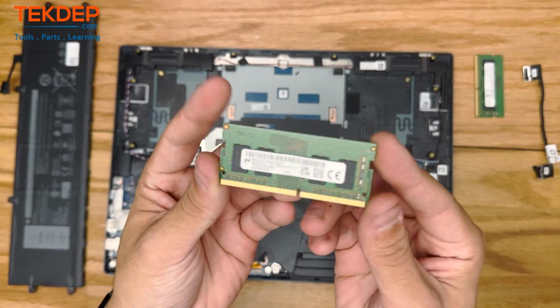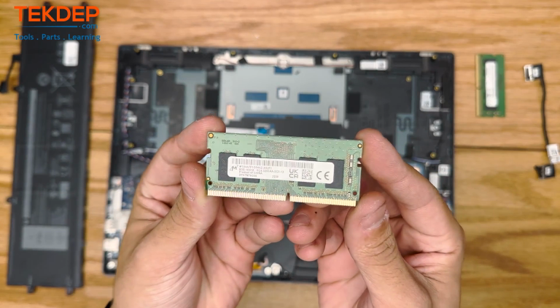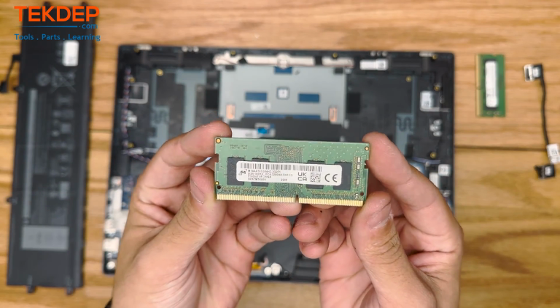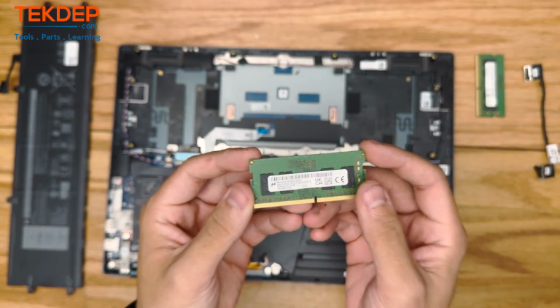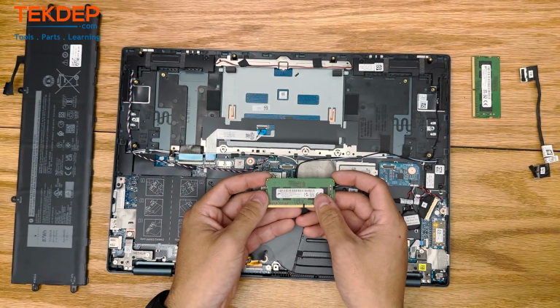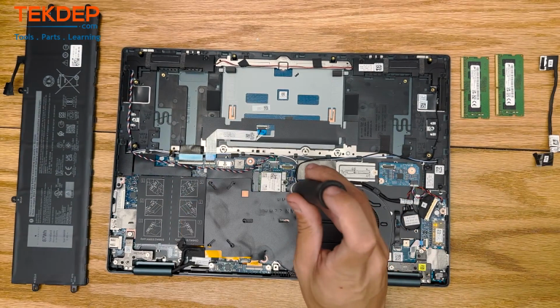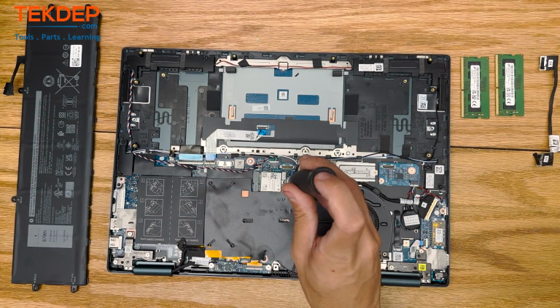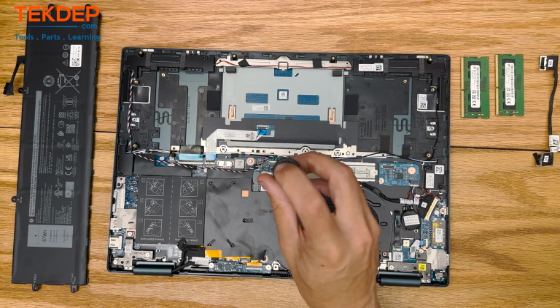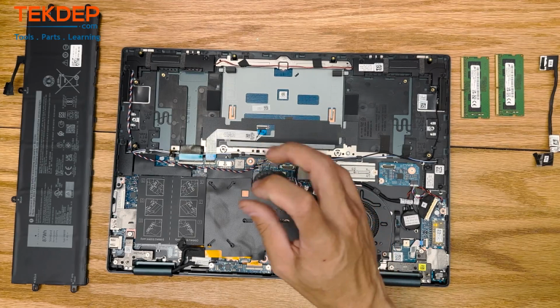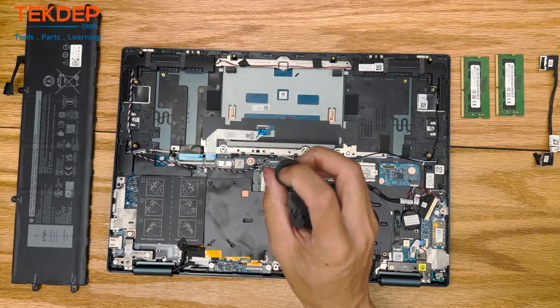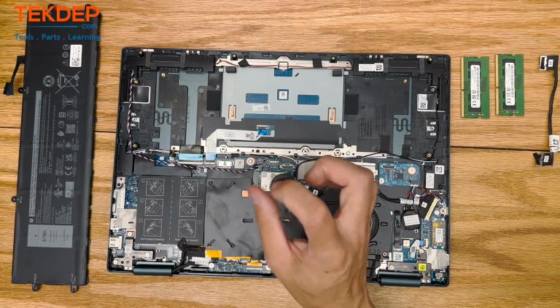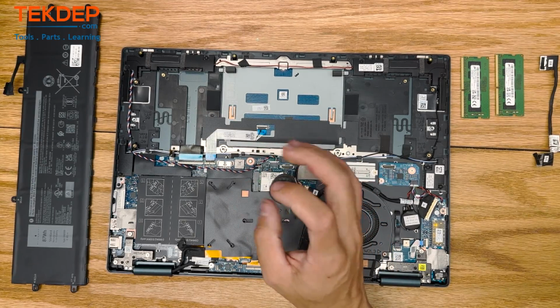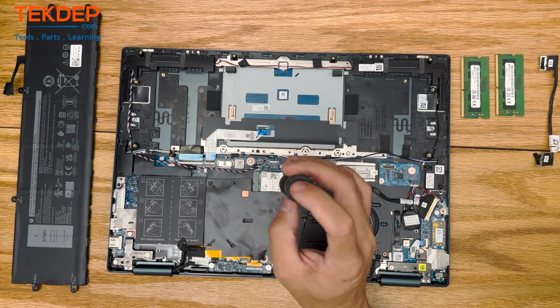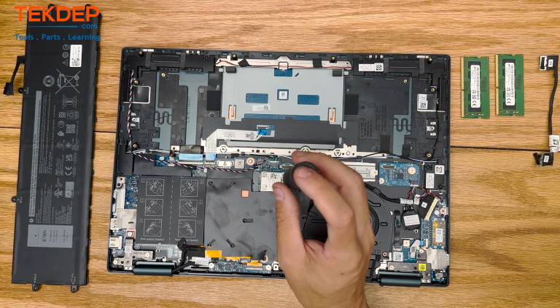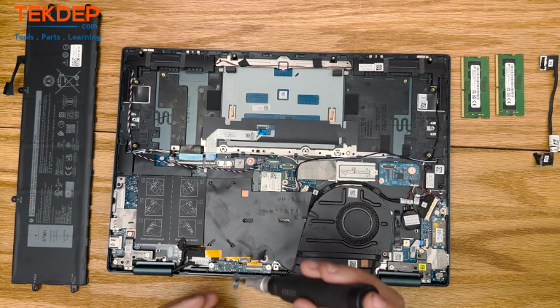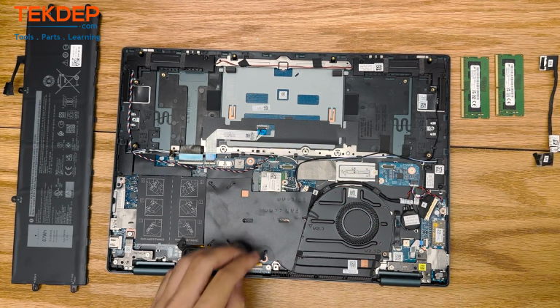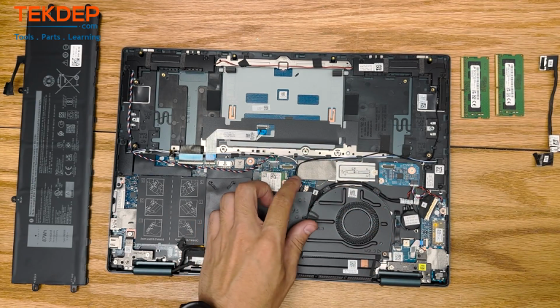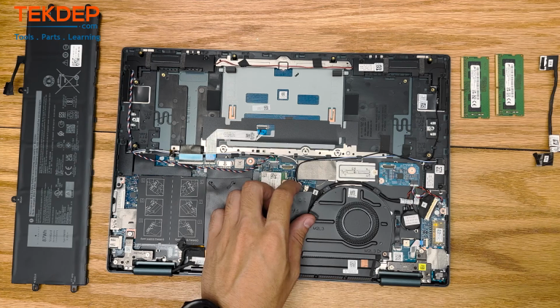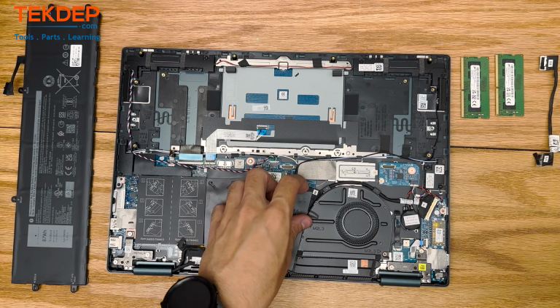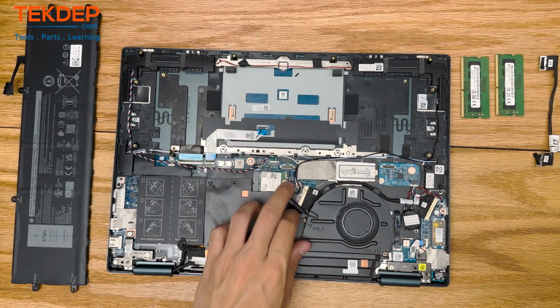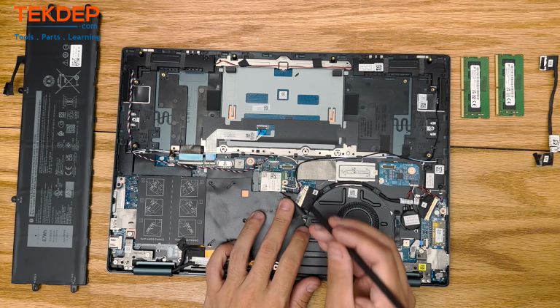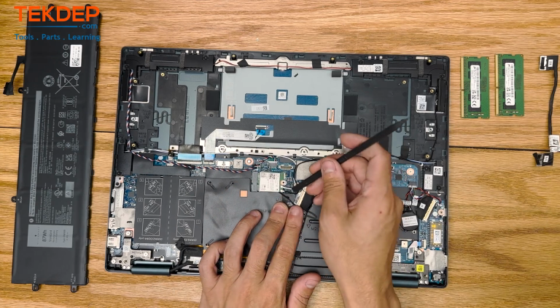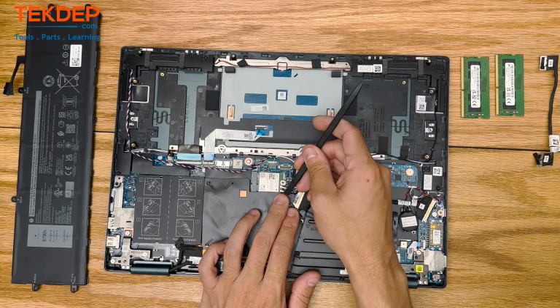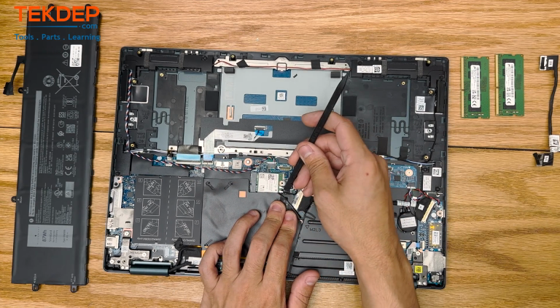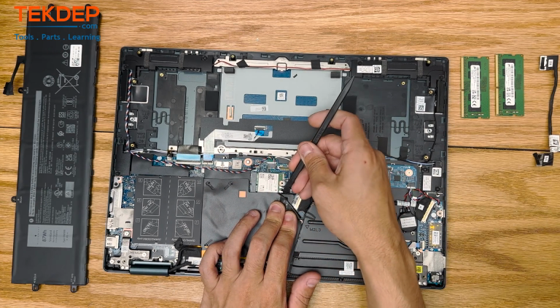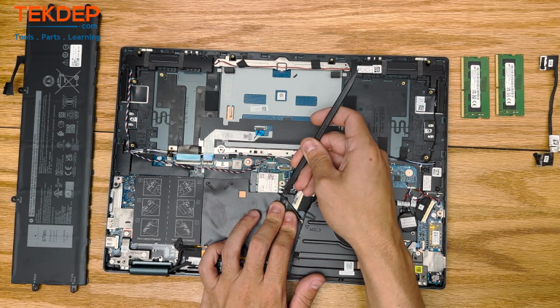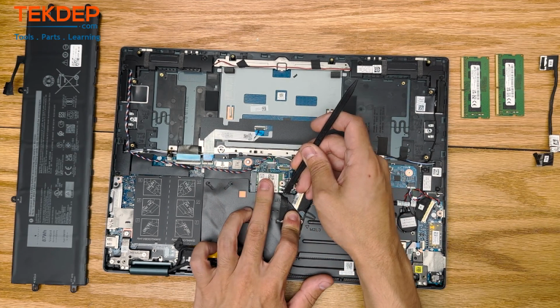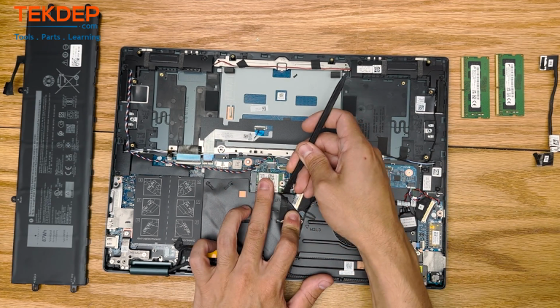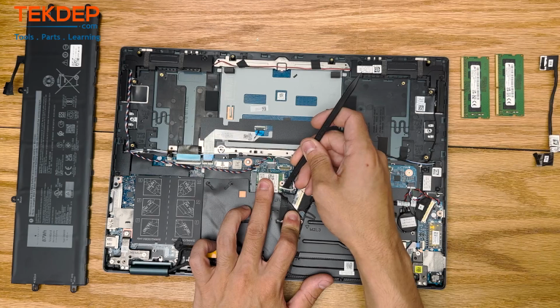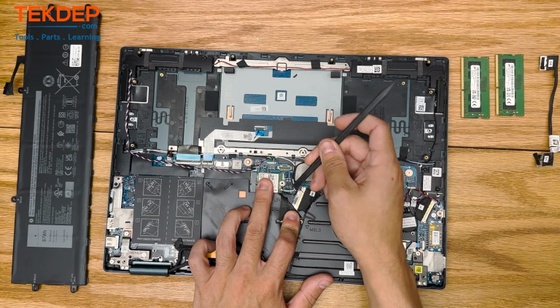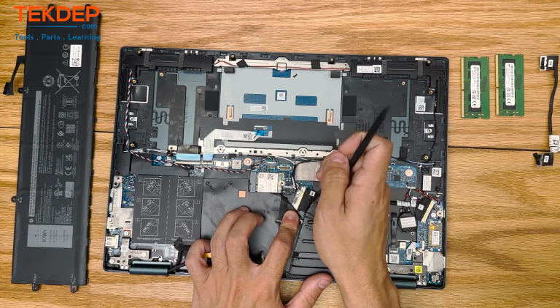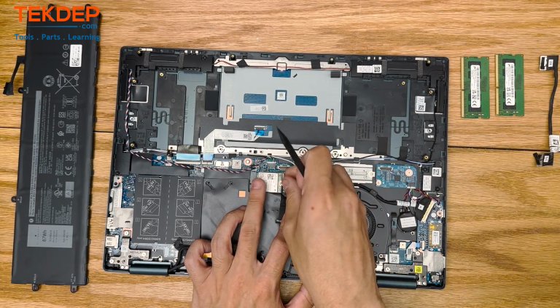Now we're going to go ahead and remove the Wi-Fi card. Using that same Phillips screwdriver, we're going to remove this bracket that holds the antennas and the Wi-Fi card in. Then using a spudger, we're going to unplug both antennas and then pull the Wi-Fi card out of its M.2 slot.